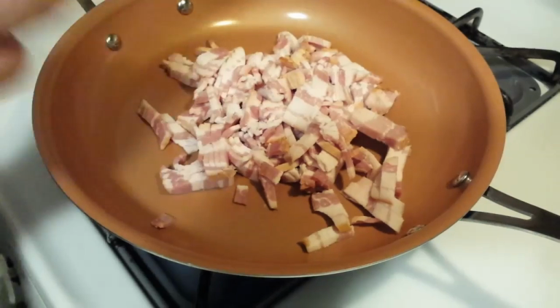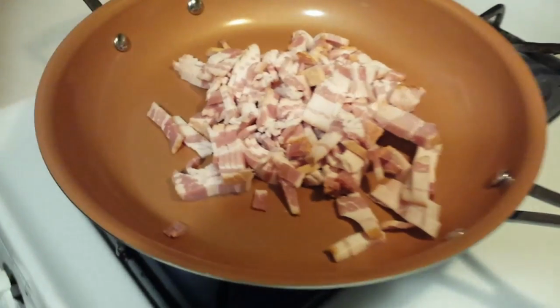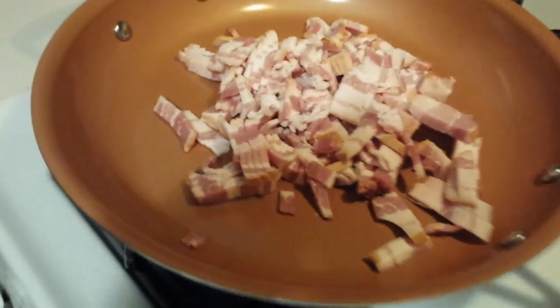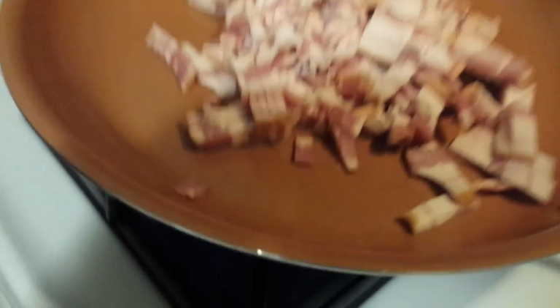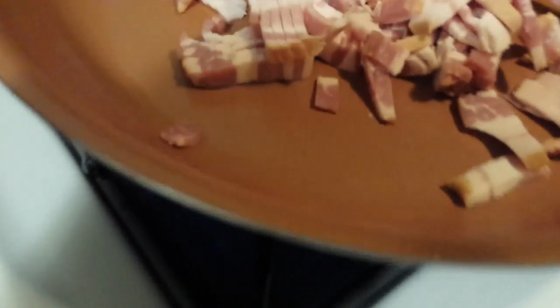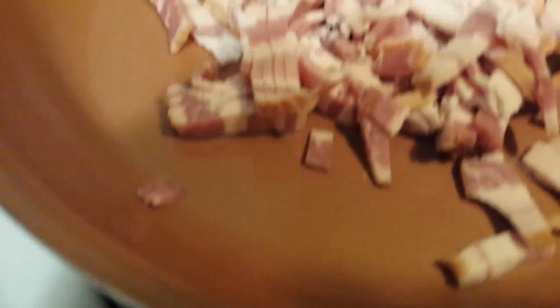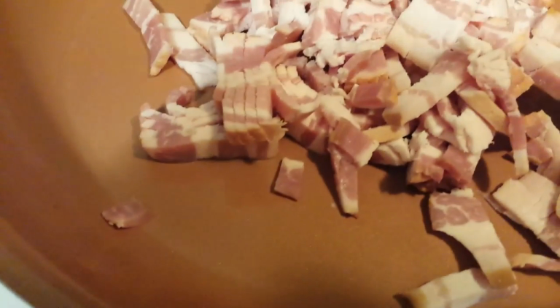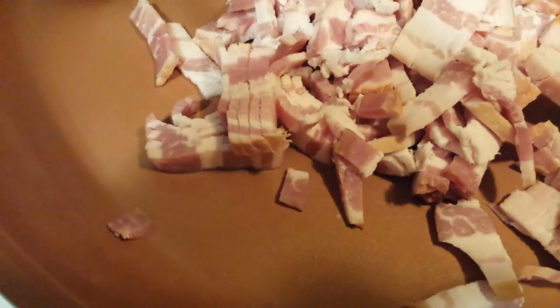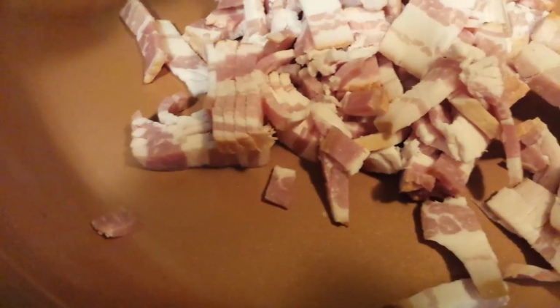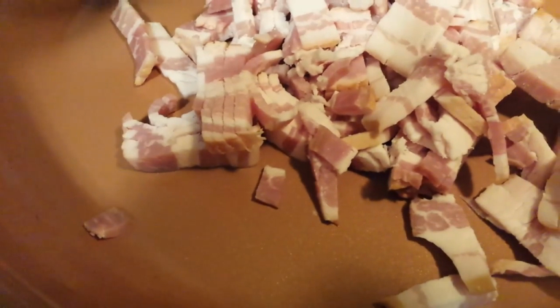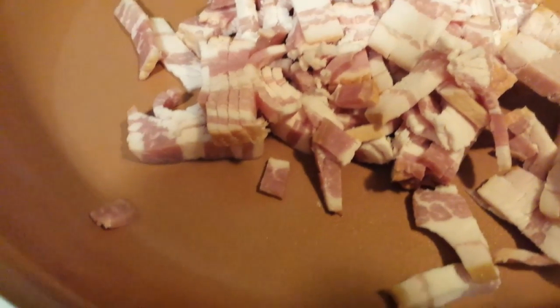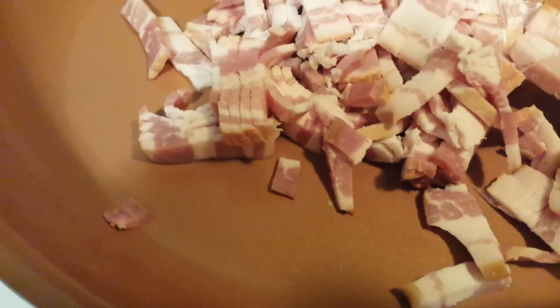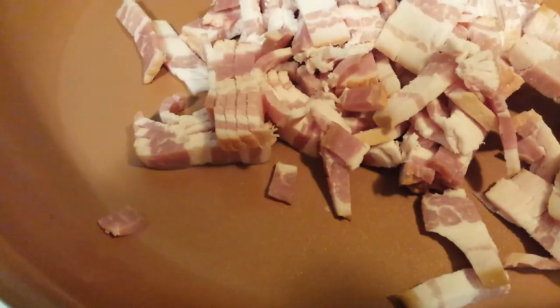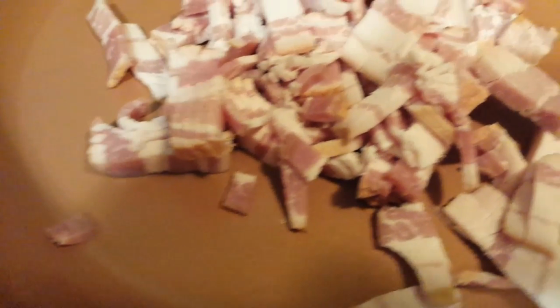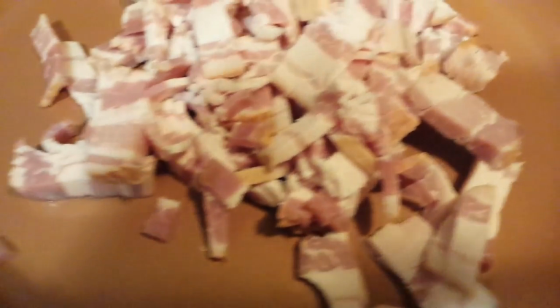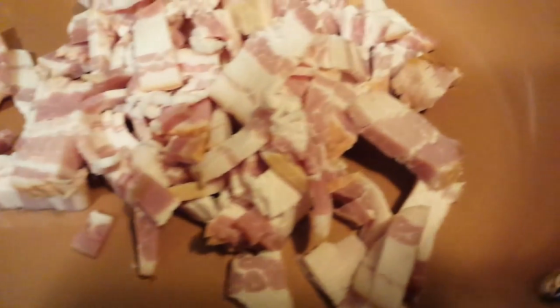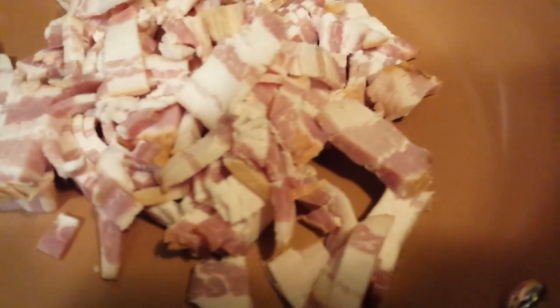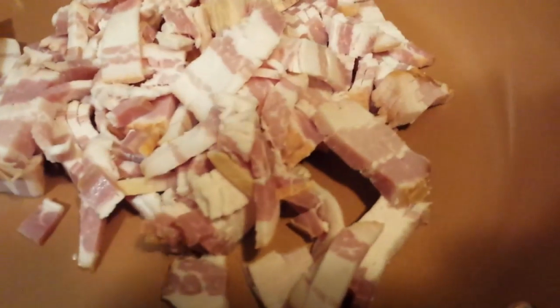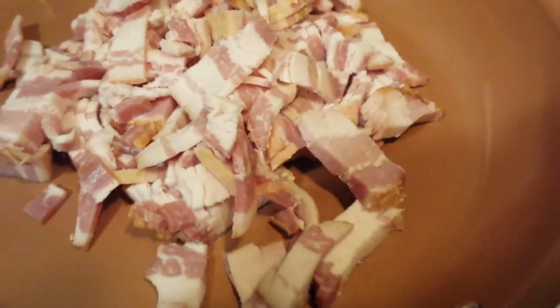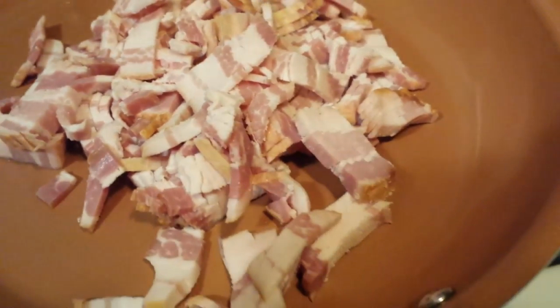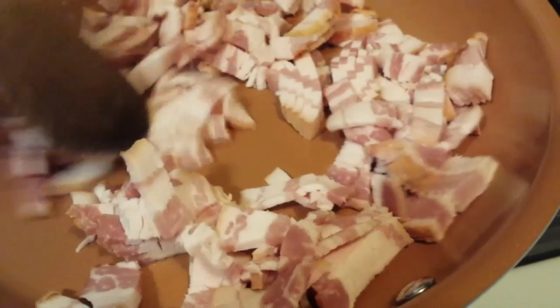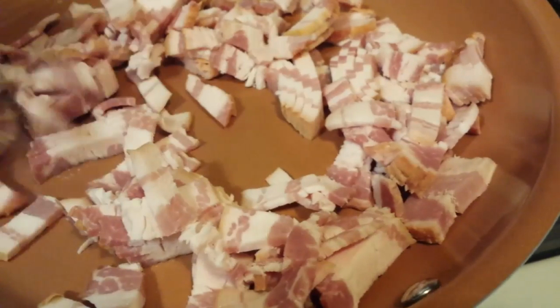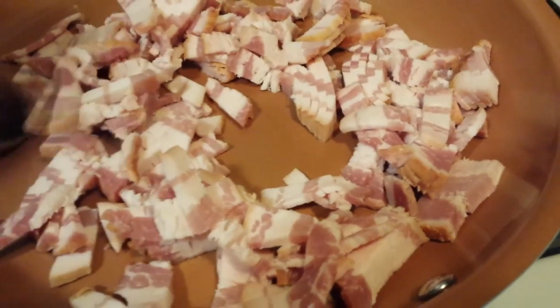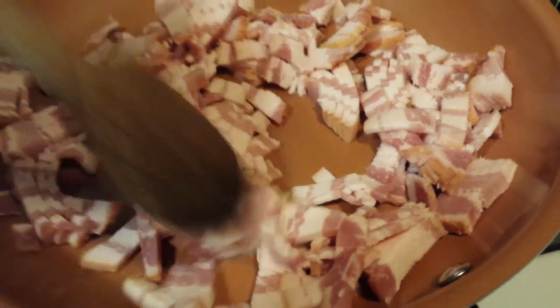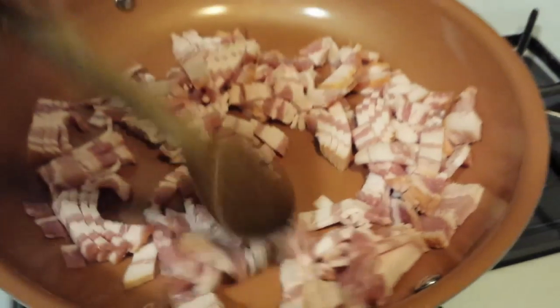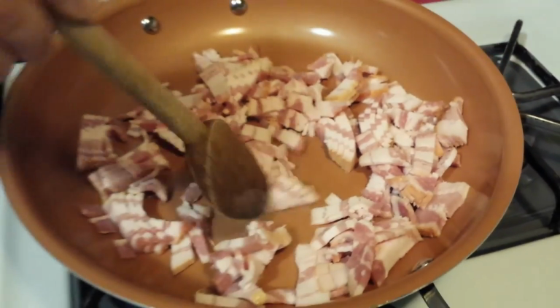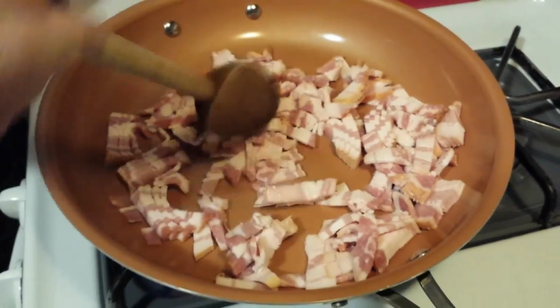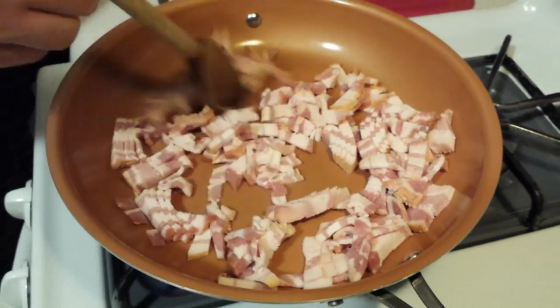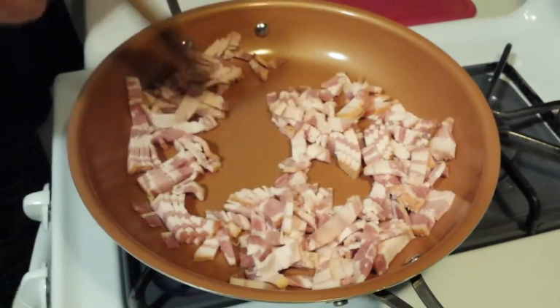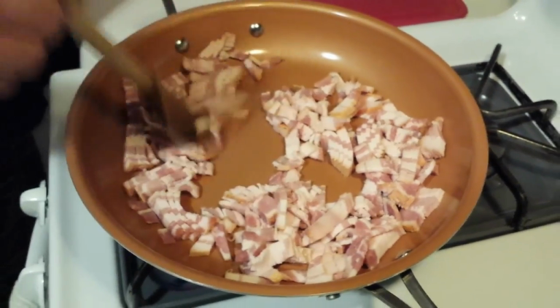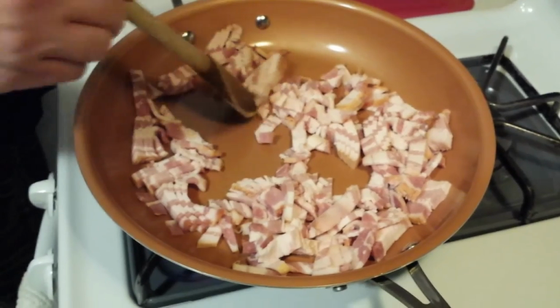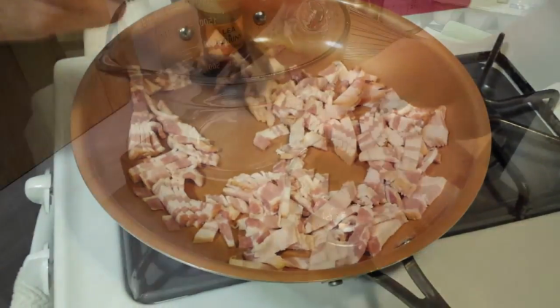Put that into our nice hot pan and let everything start to cook. Spread it around as much as you can and make sure you break up any large pieces.